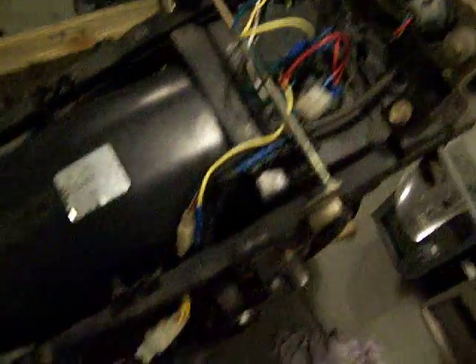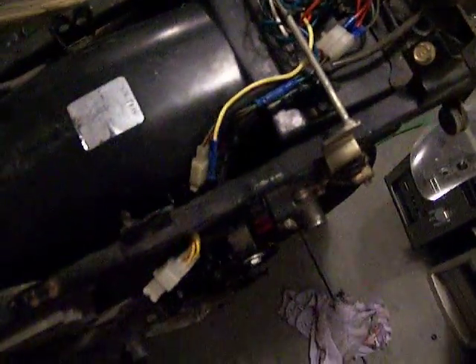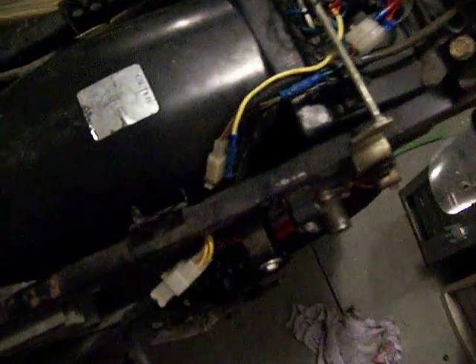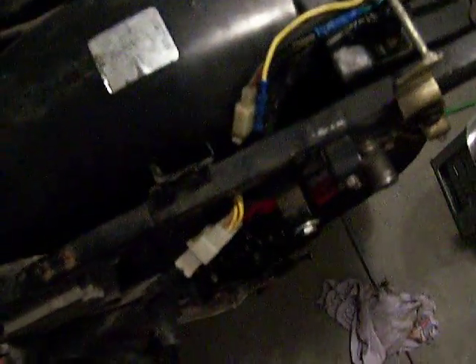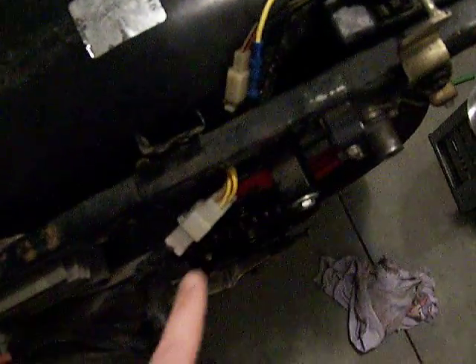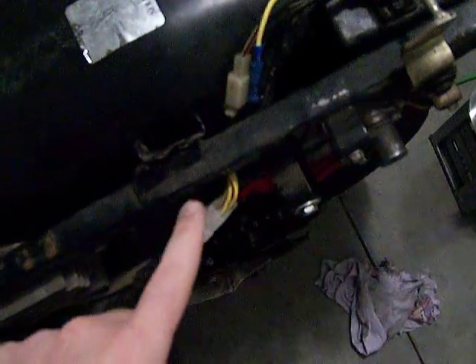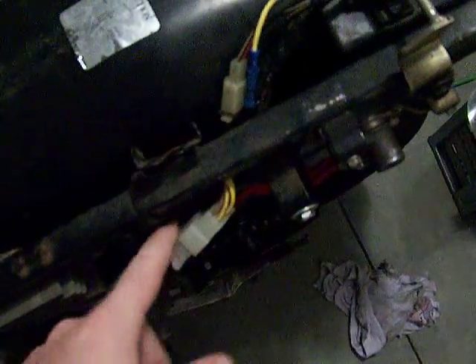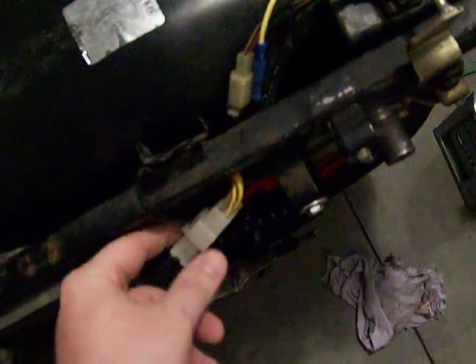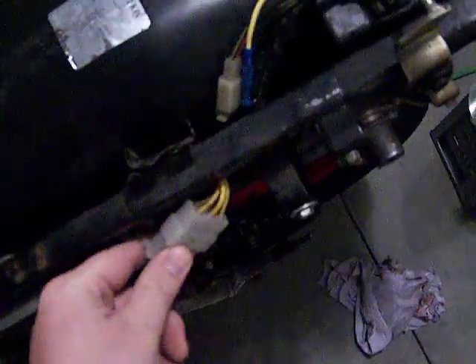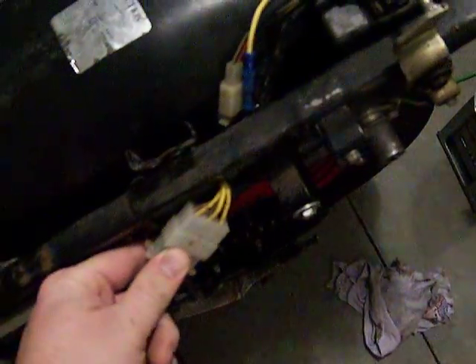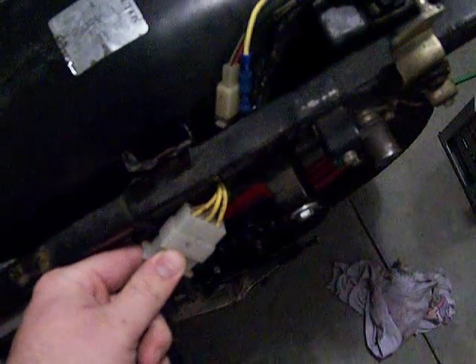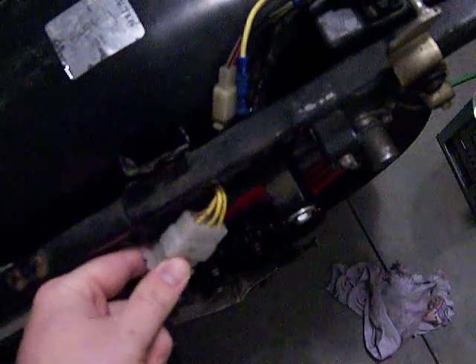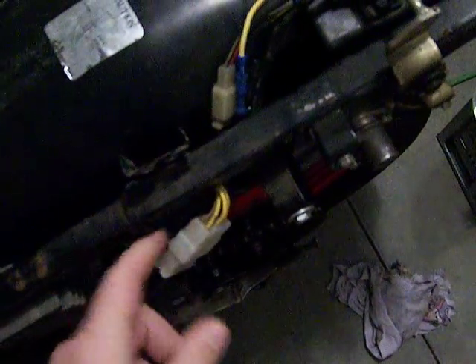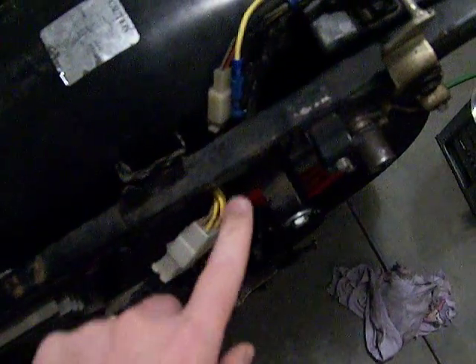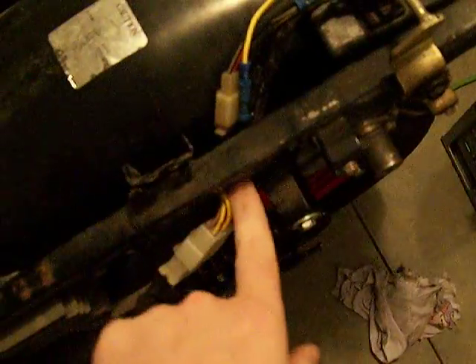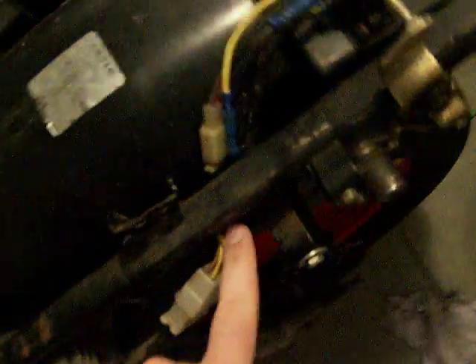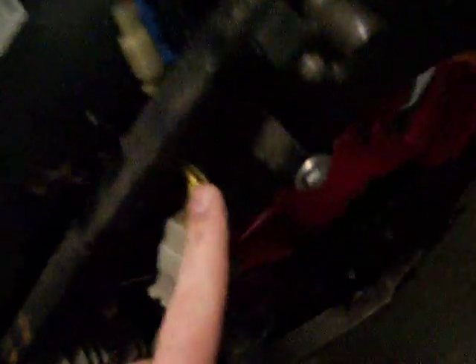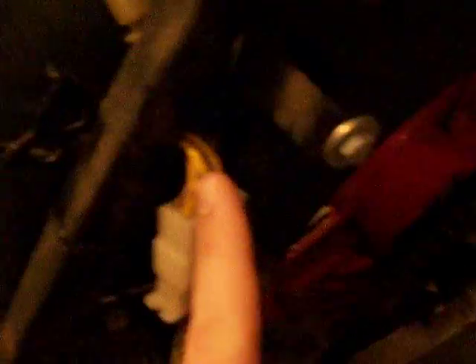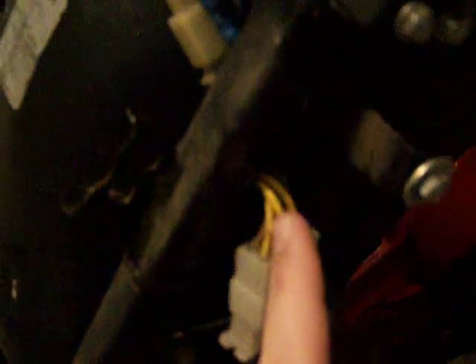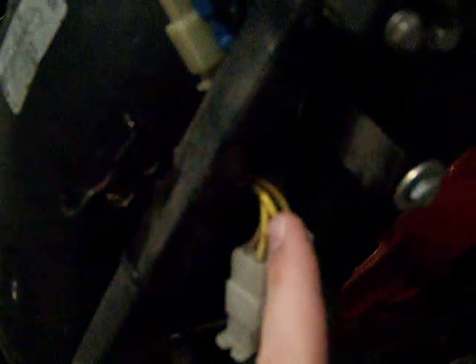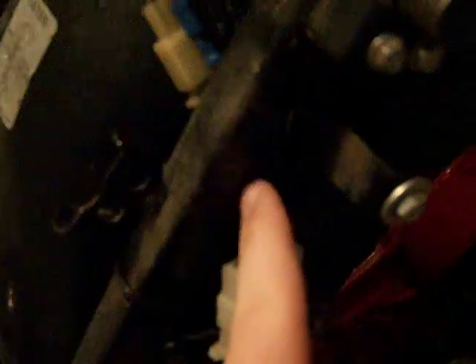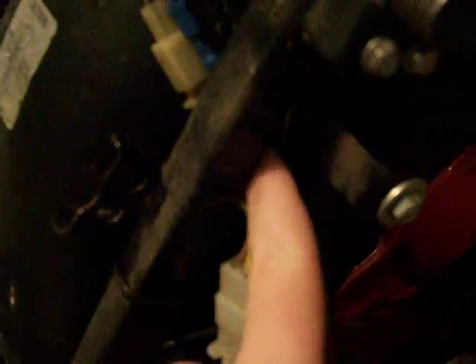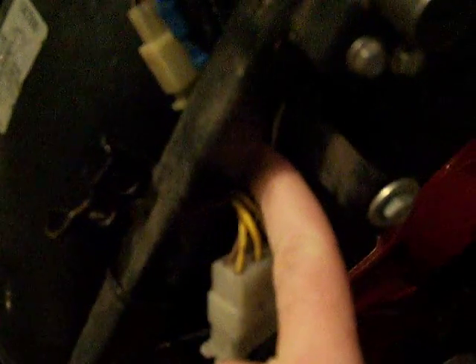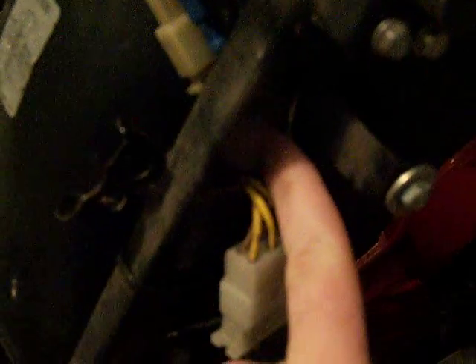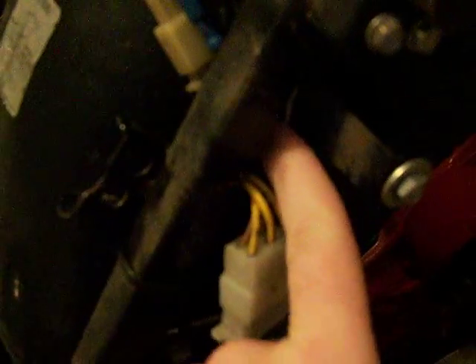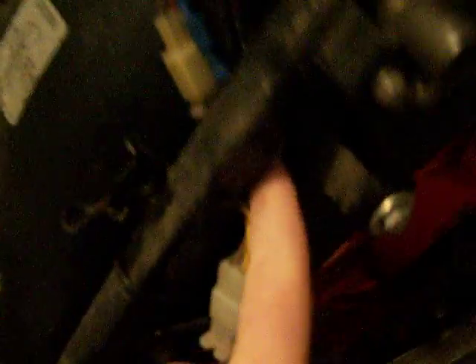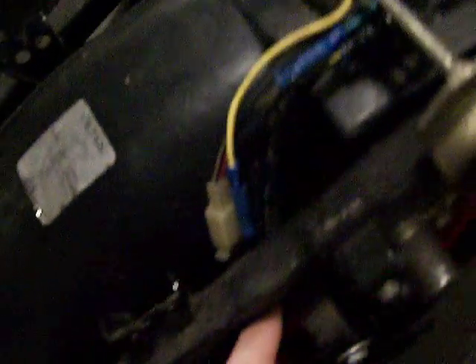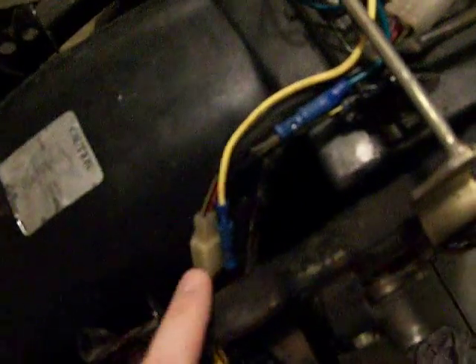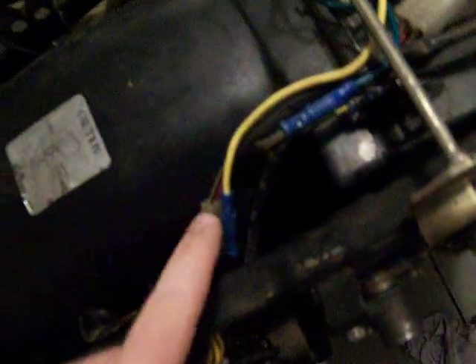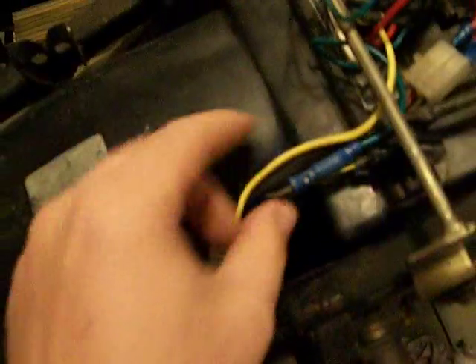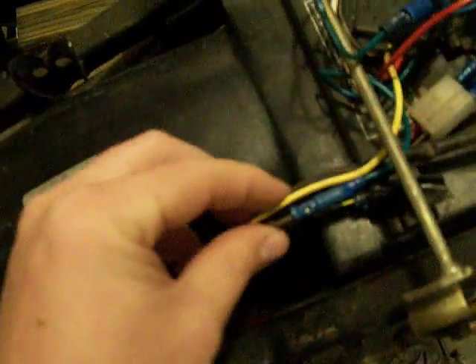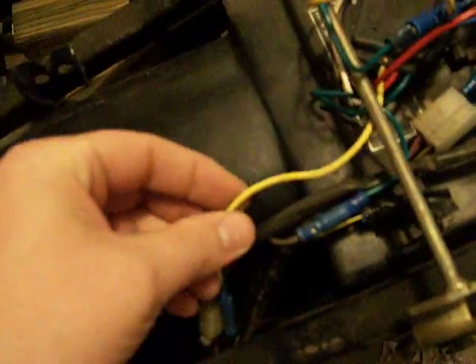Let's see if I can straighten this out a little. If you look on the side of your bike you've got this connector. It's coming out of the wiring harness down here. There's other wires coming out of the wiring harness also. Those wires go back to what you're going to be working with.